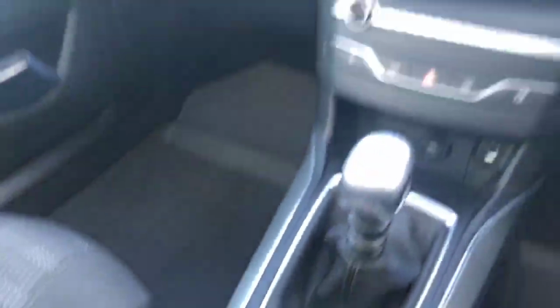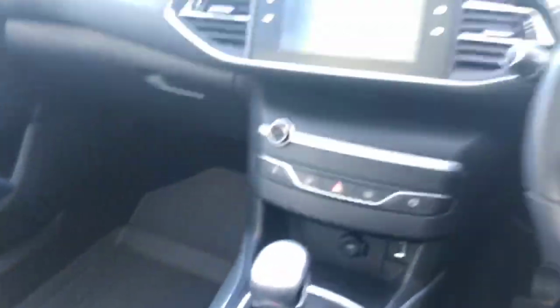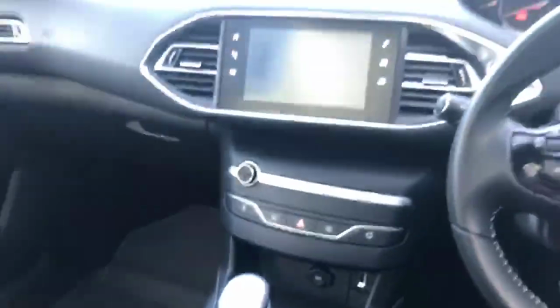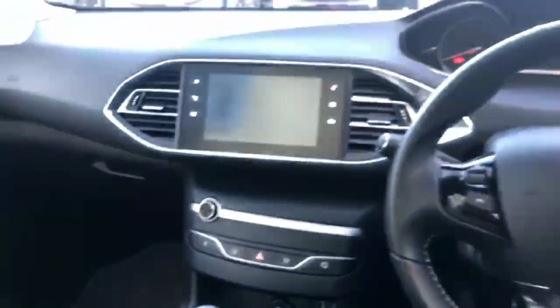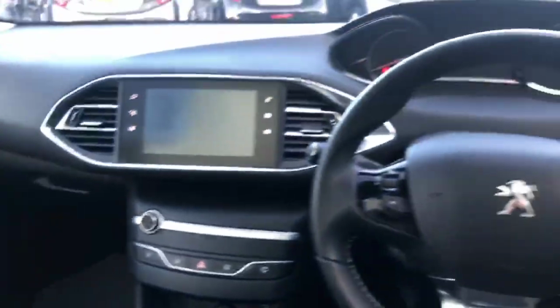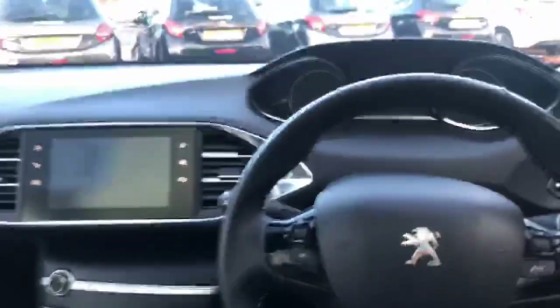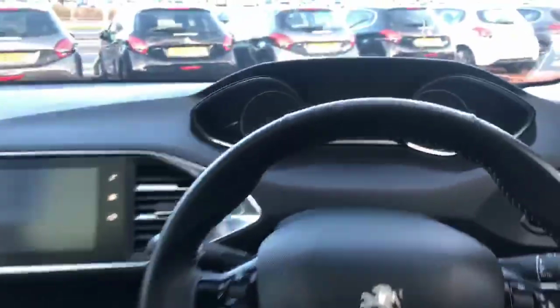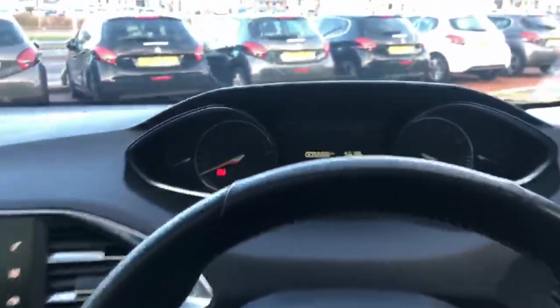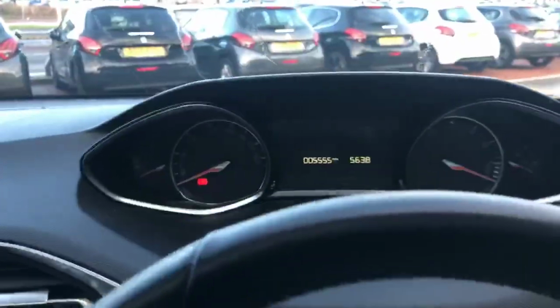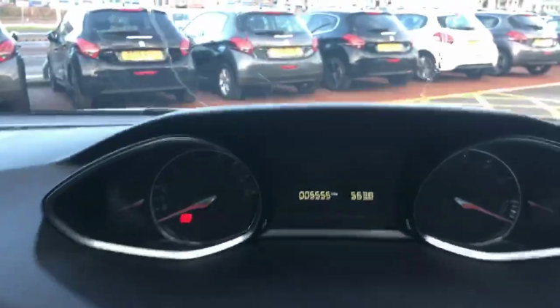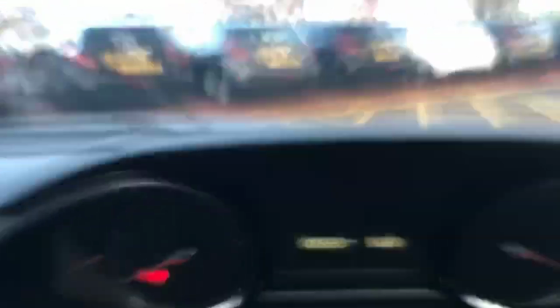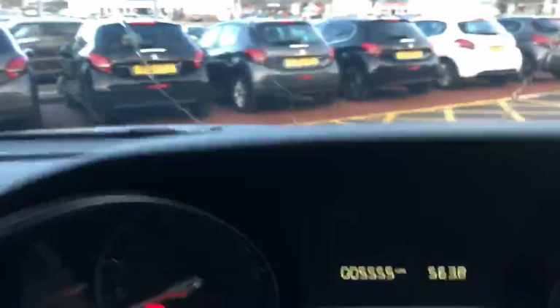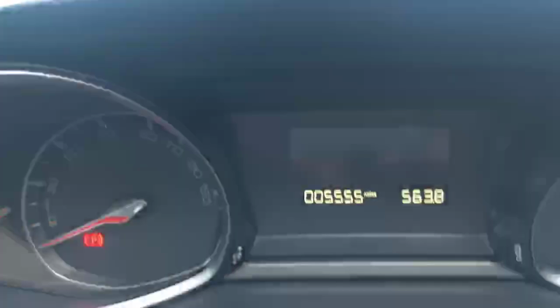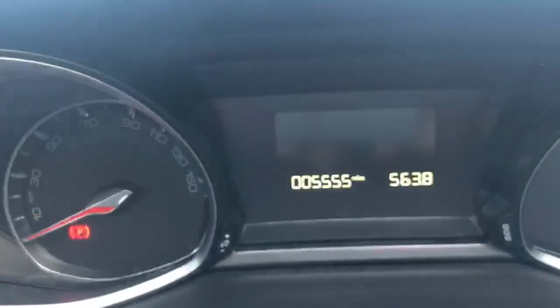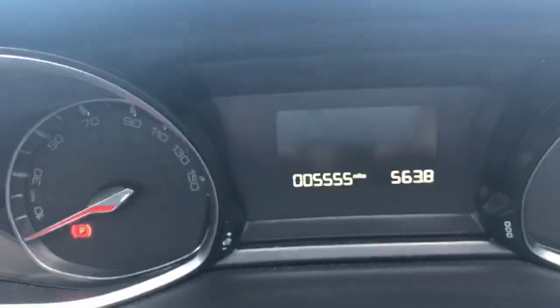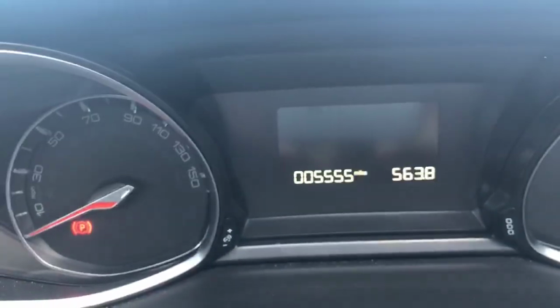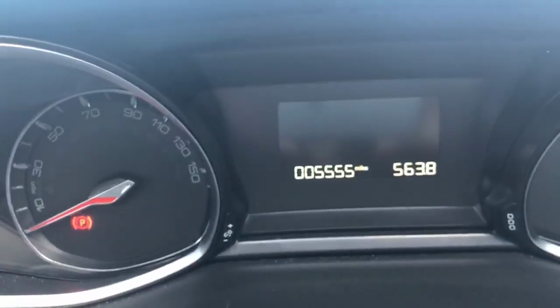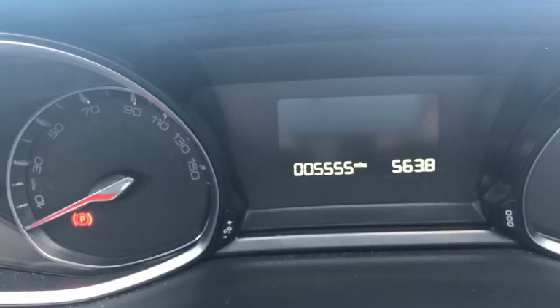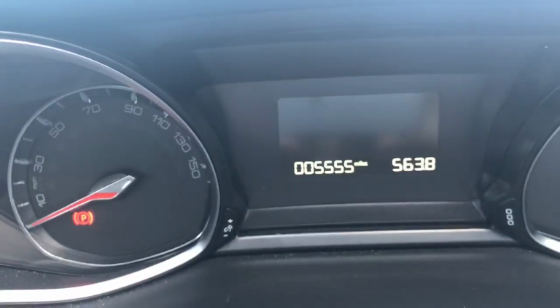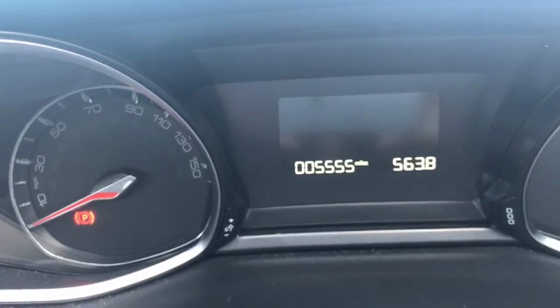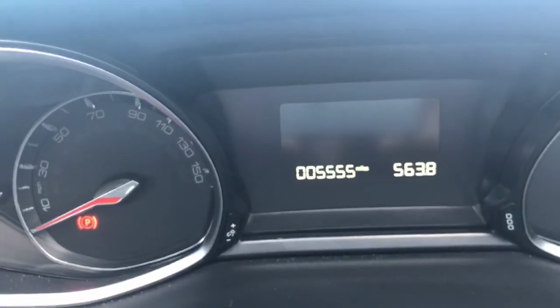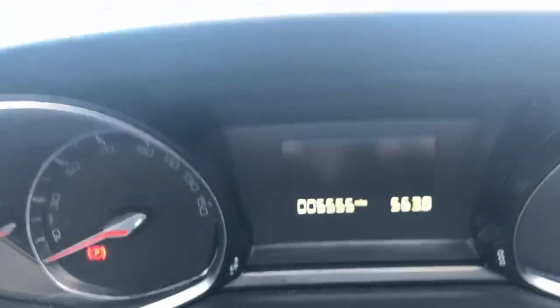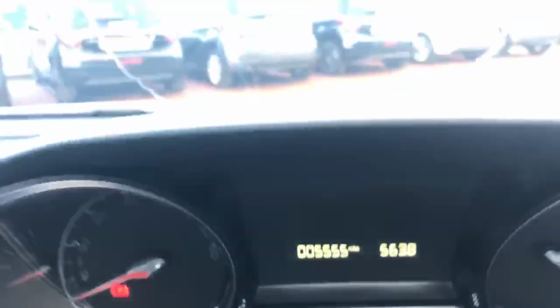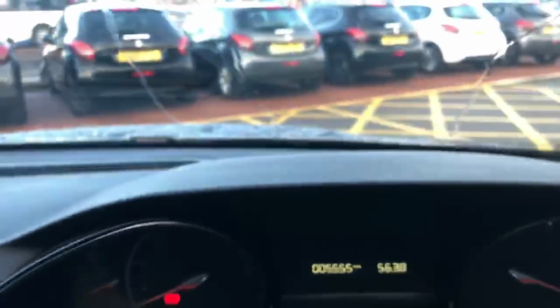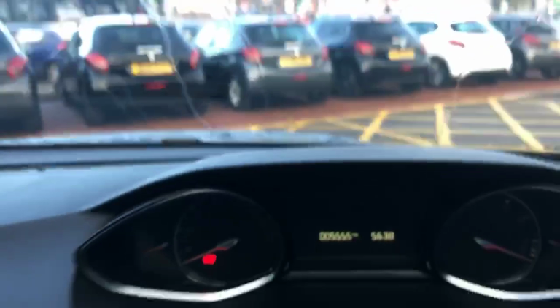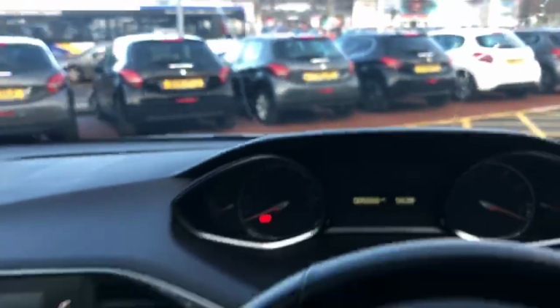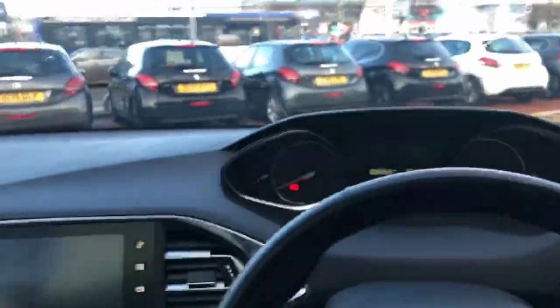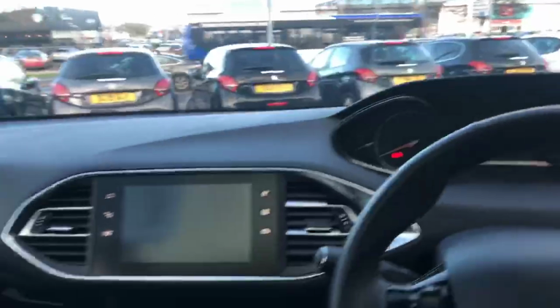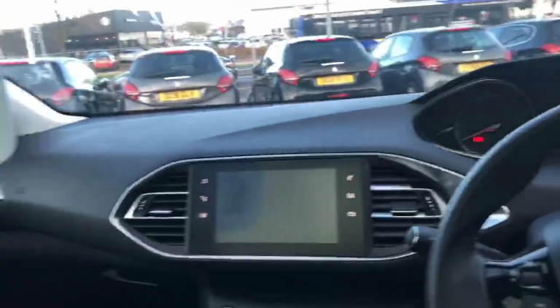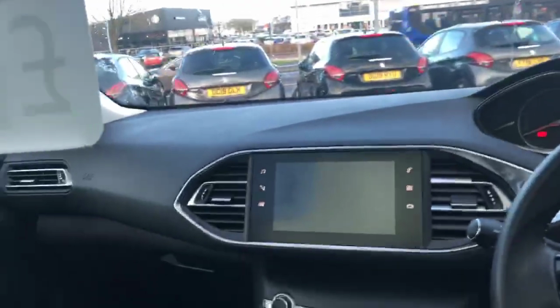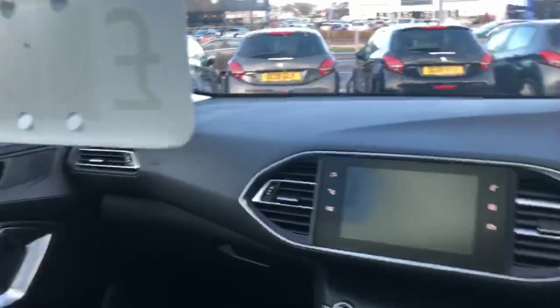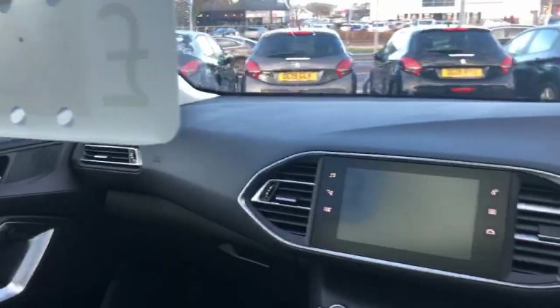The miles on this is exceptionally low — it's only done 5,555 miles. Lovely mileage for a year-old vehicle.